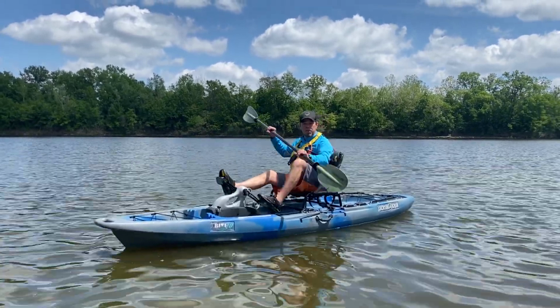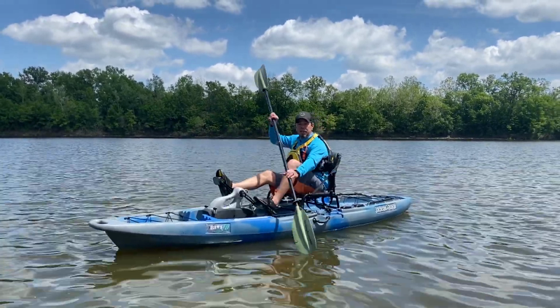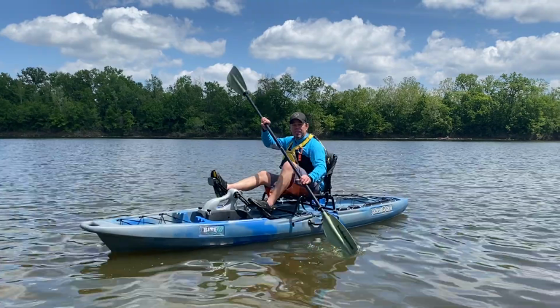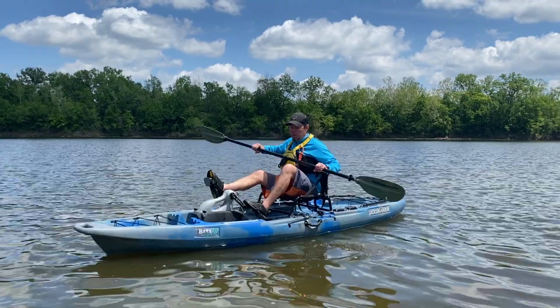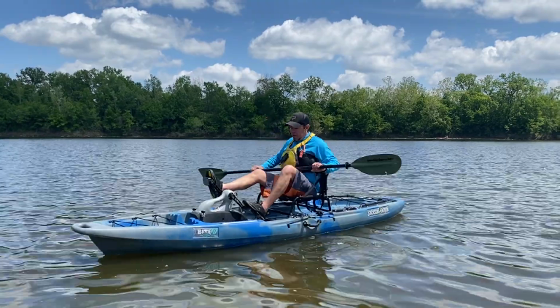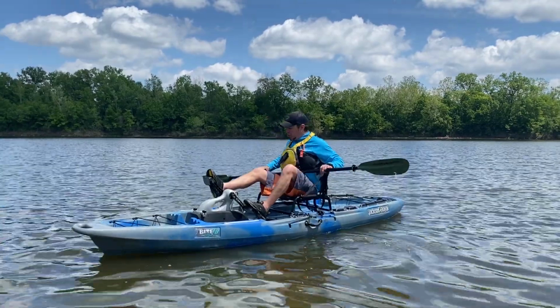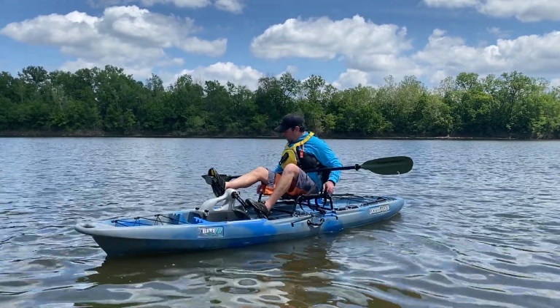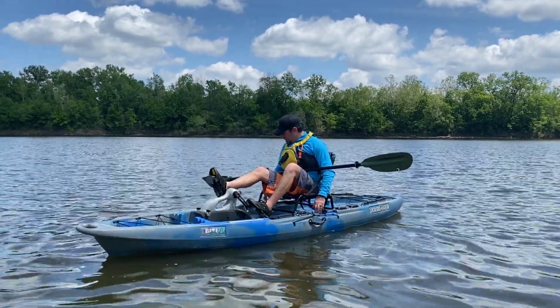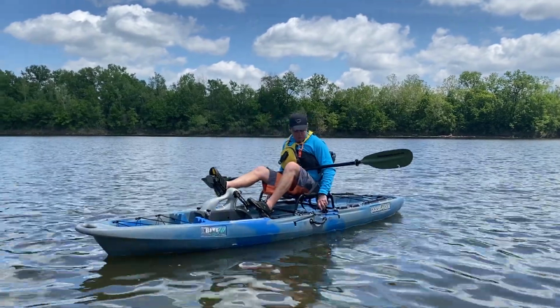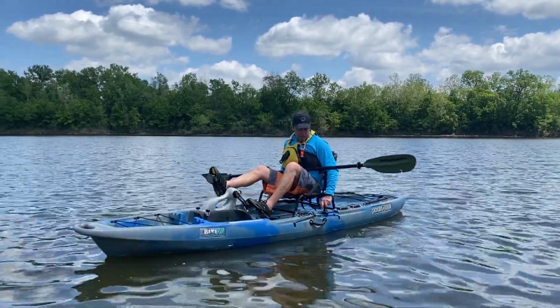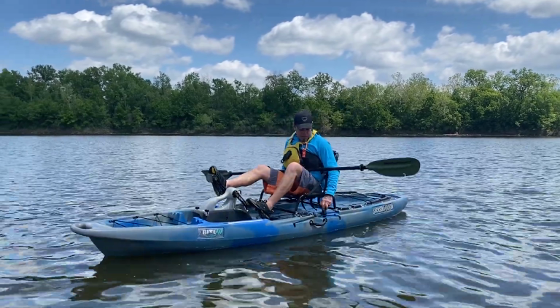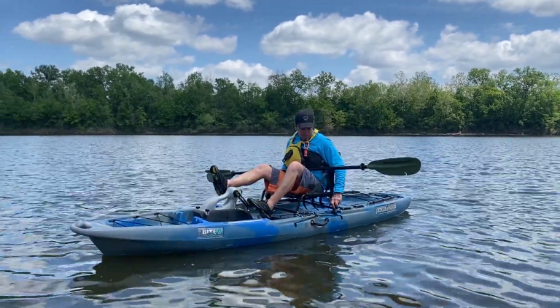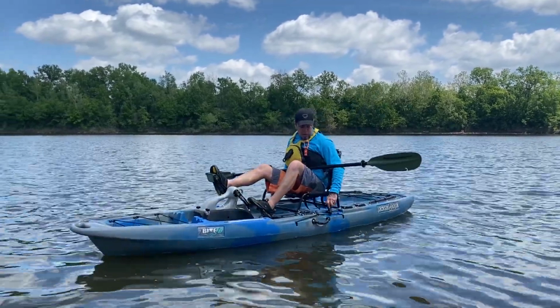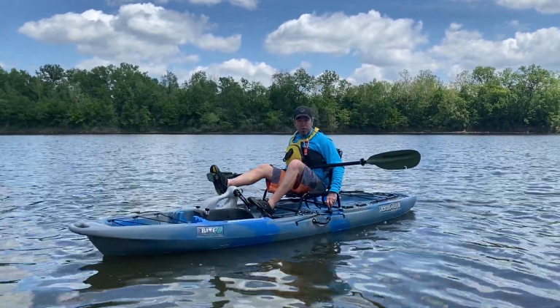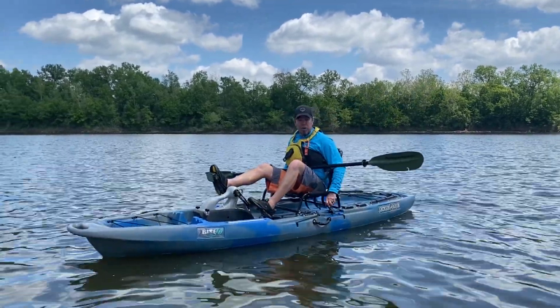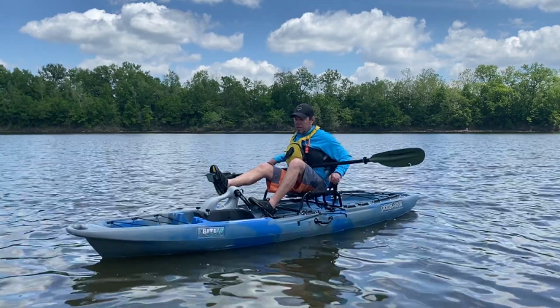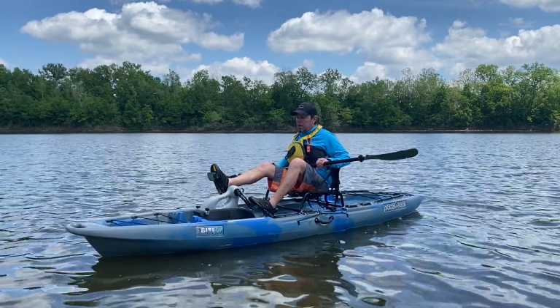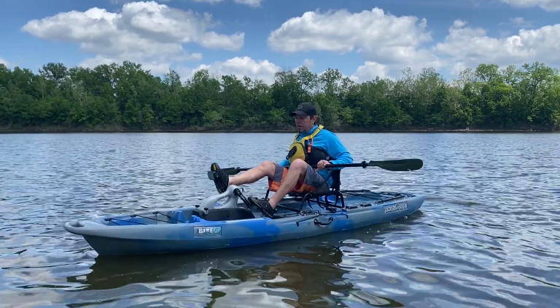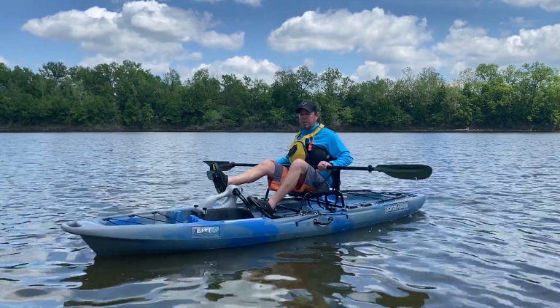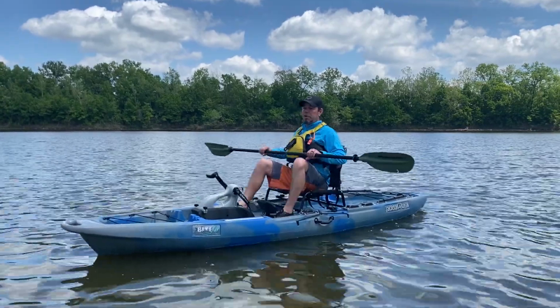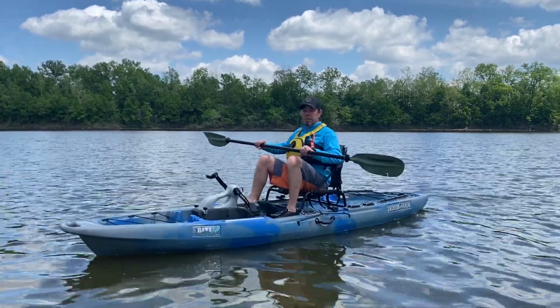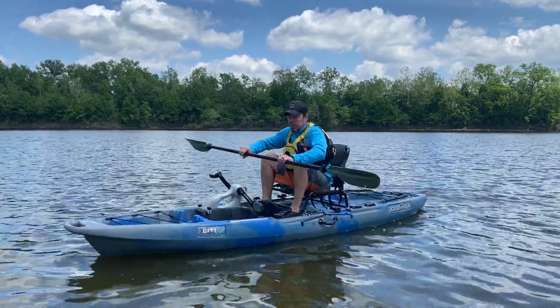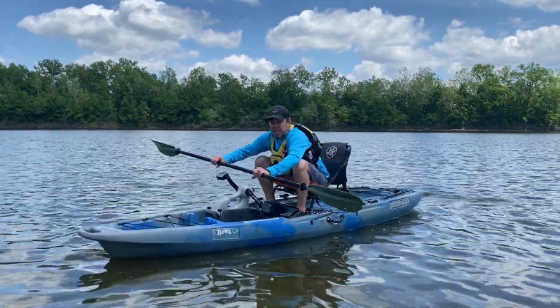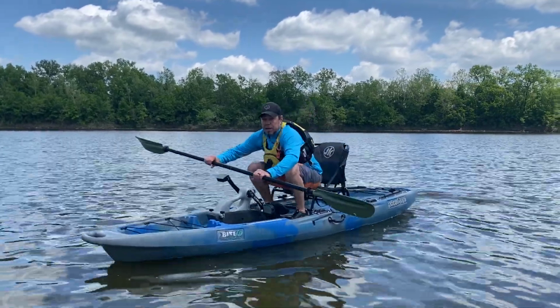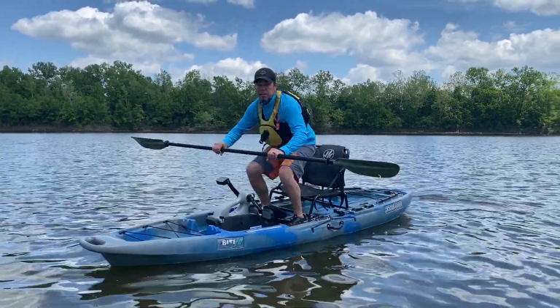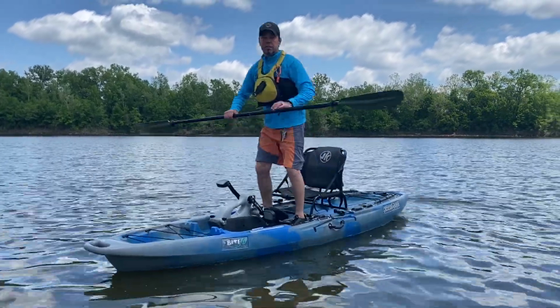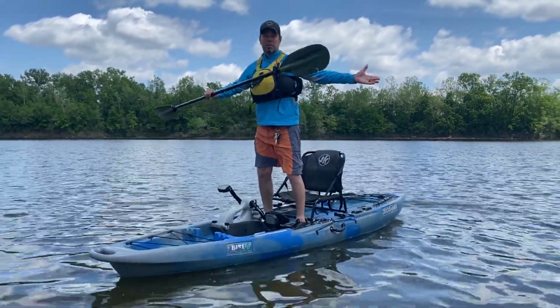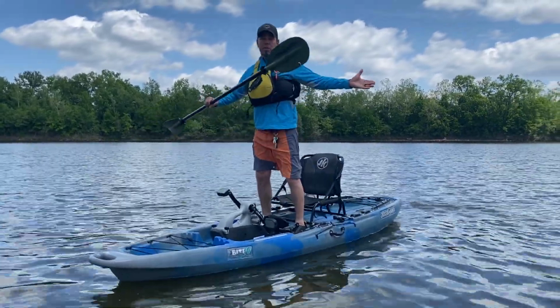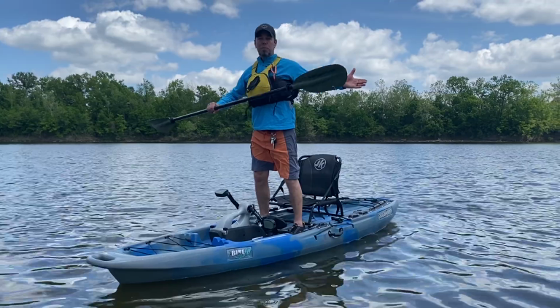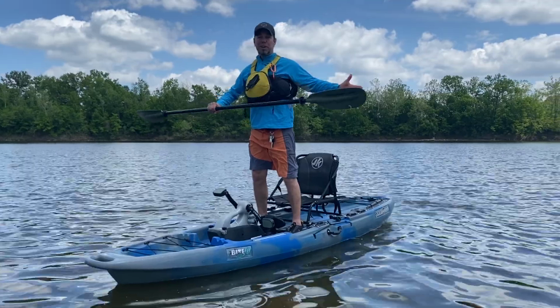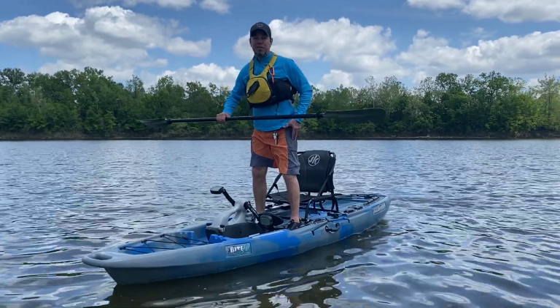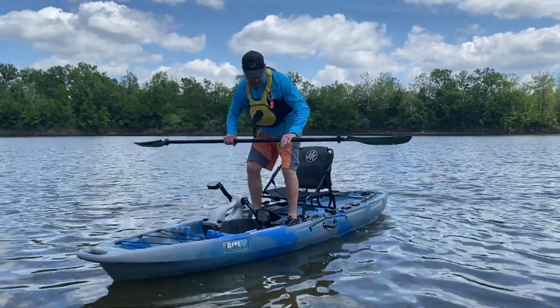You can paddle if you like to. When you're pedaling, you've got the option of turning with a rudder right here. Very stable boat — it's meant to be able to stand up in, no problem whatsoever. Very stable.